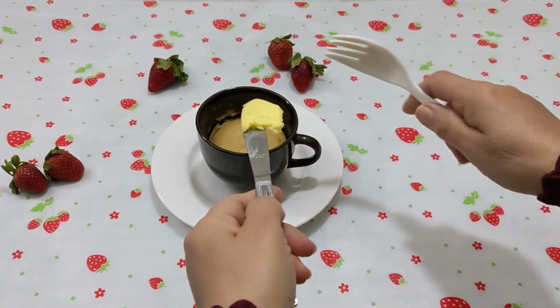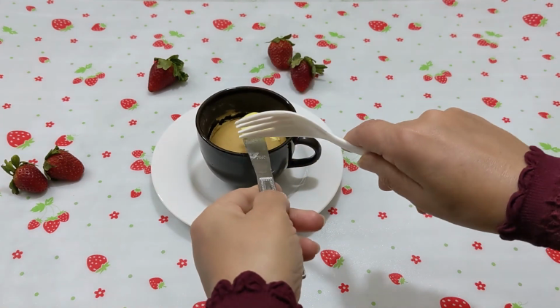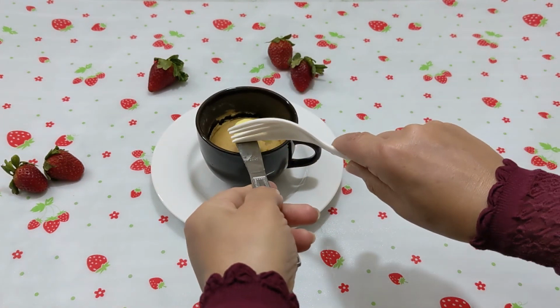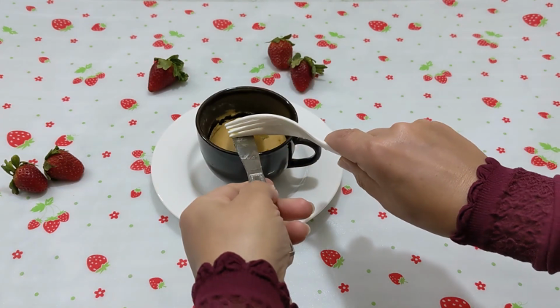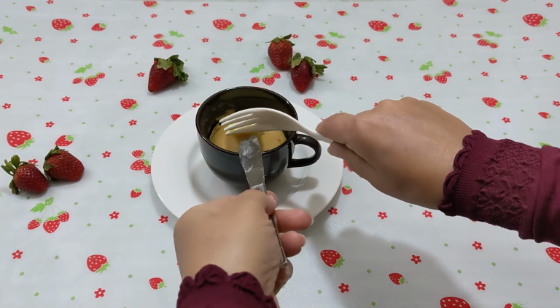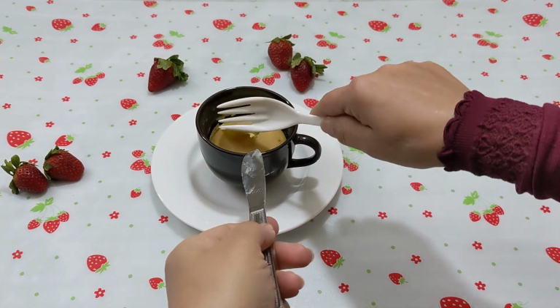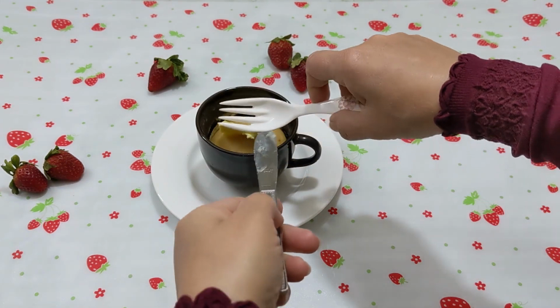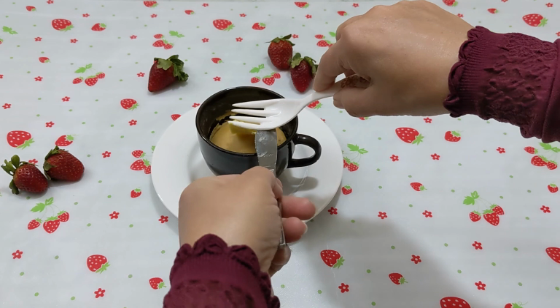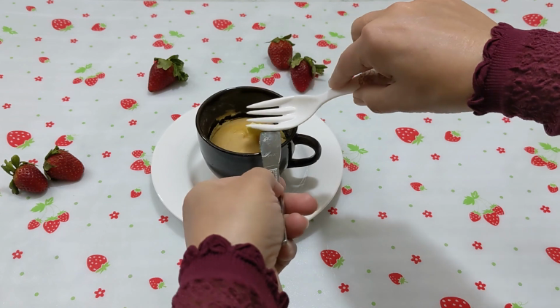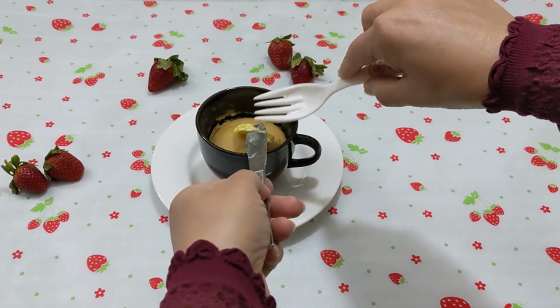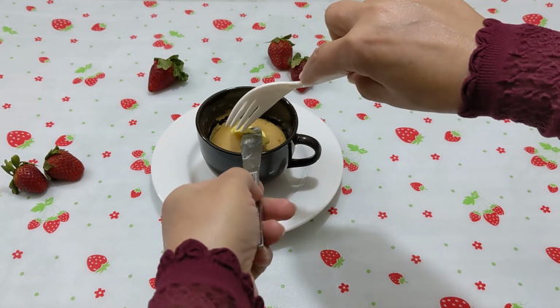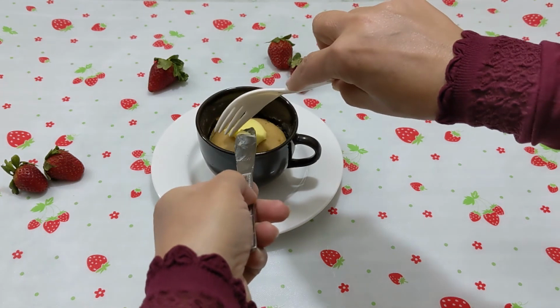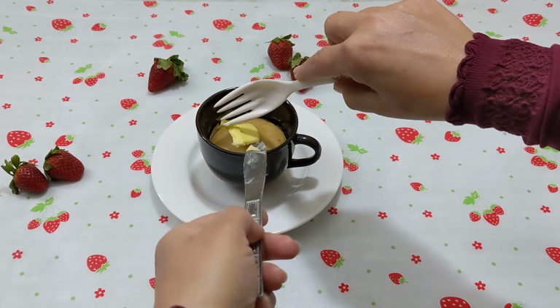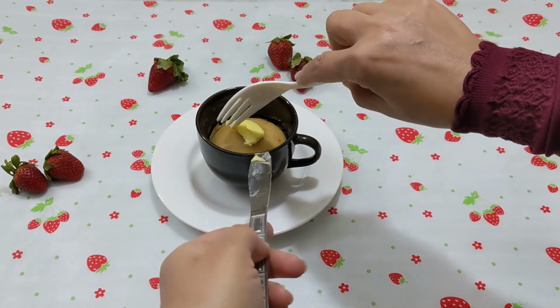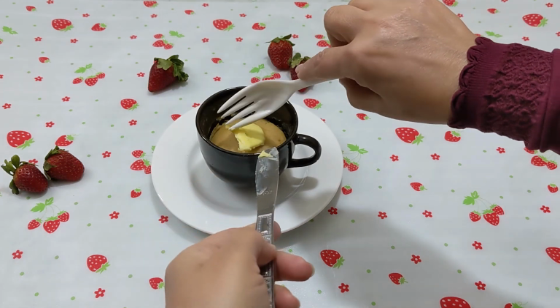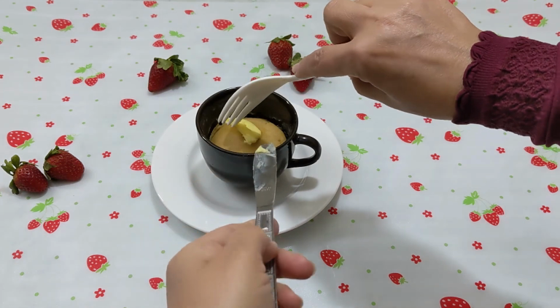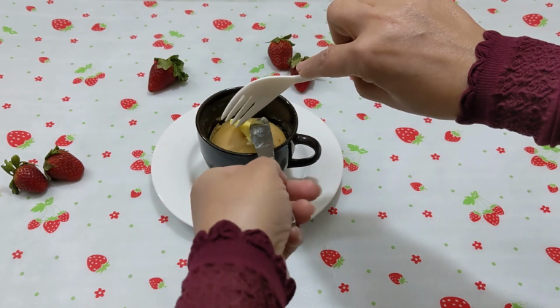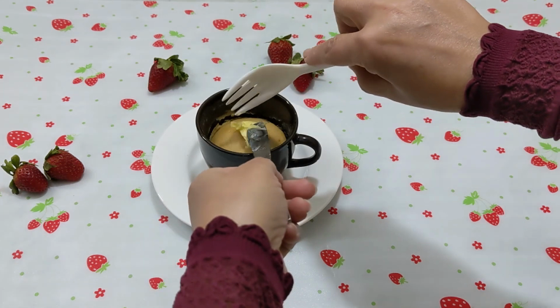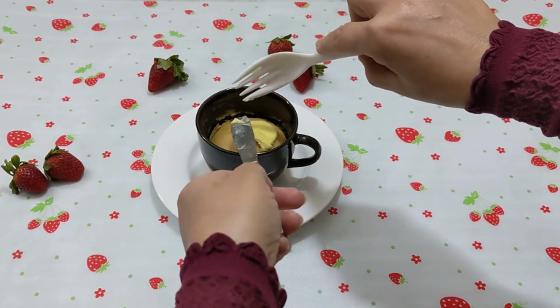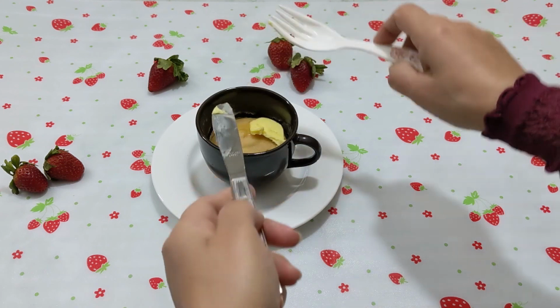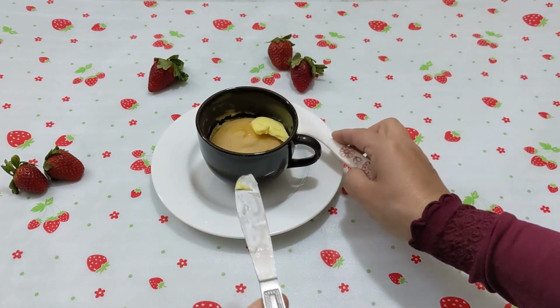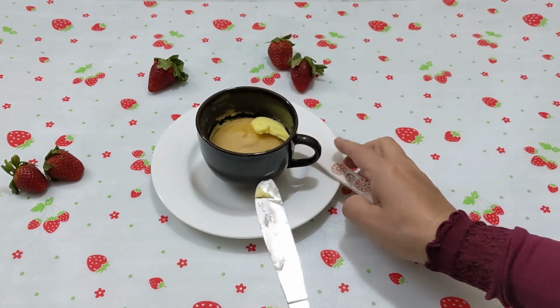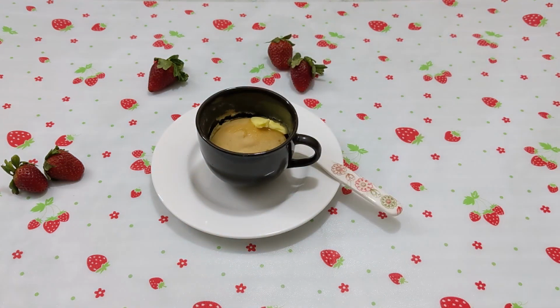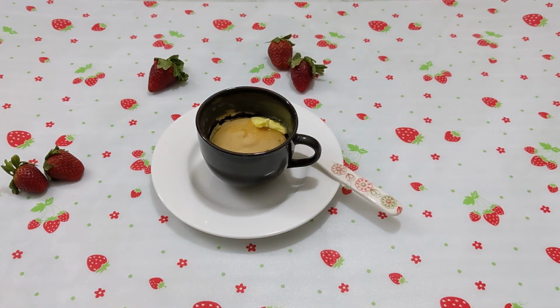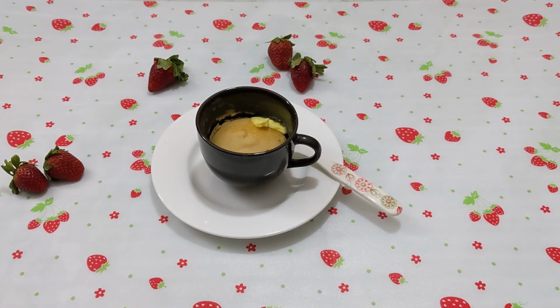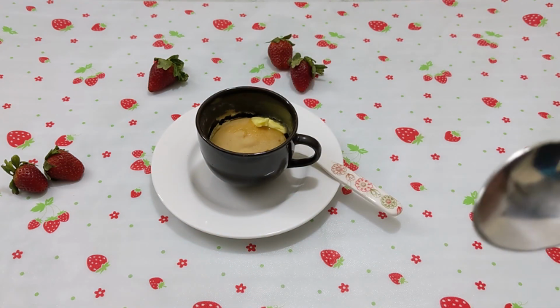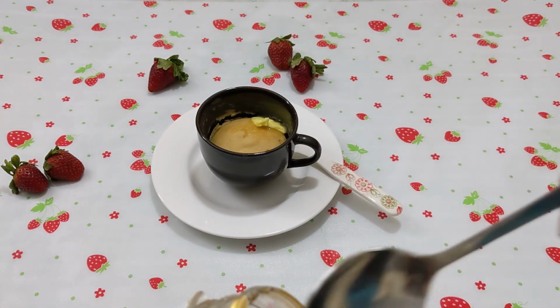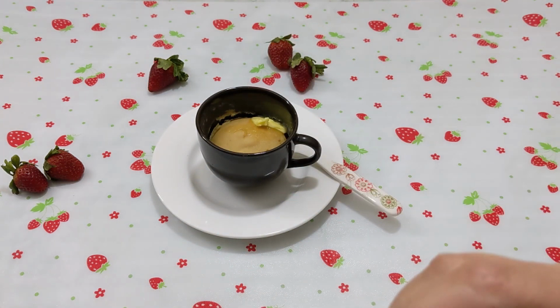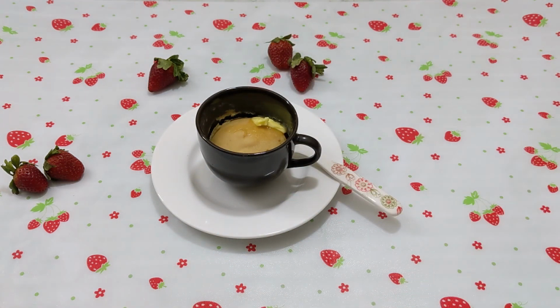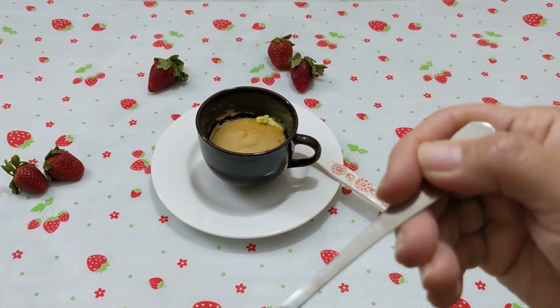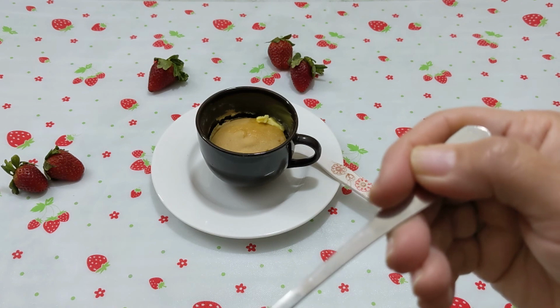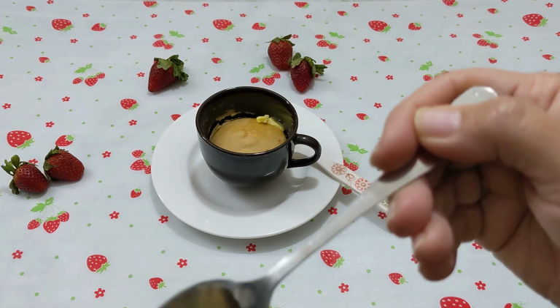Now, because this is a pancake for breakfast, put a little pat of butter on top while it is hot so it melts. You can also add maple syrup.